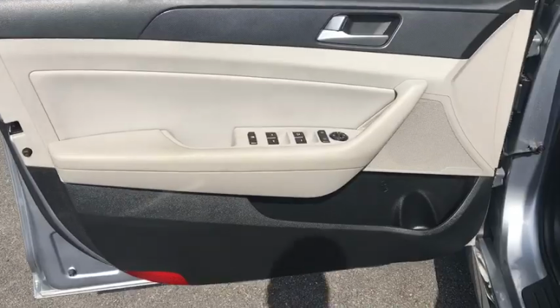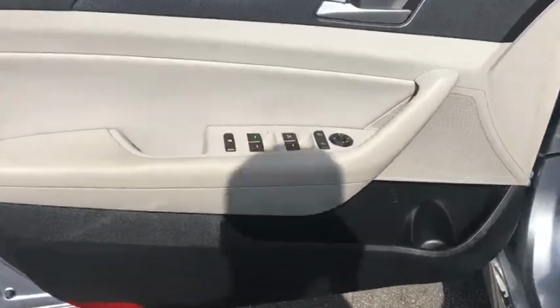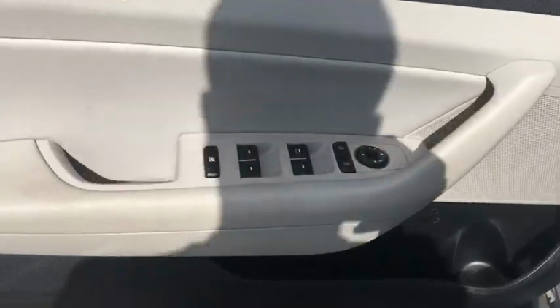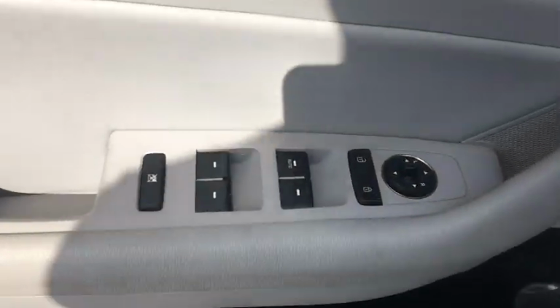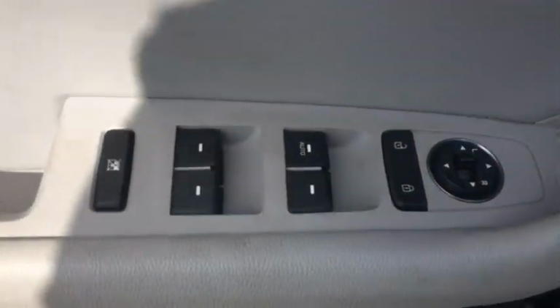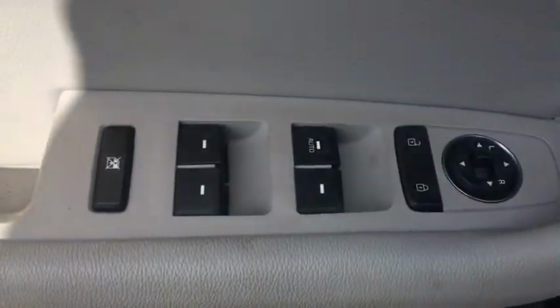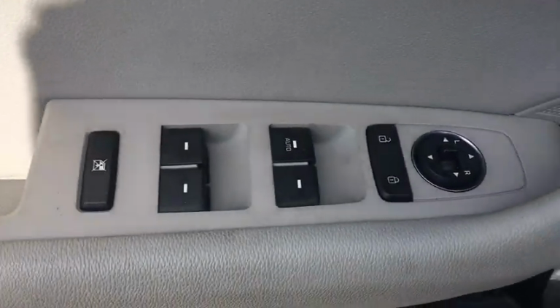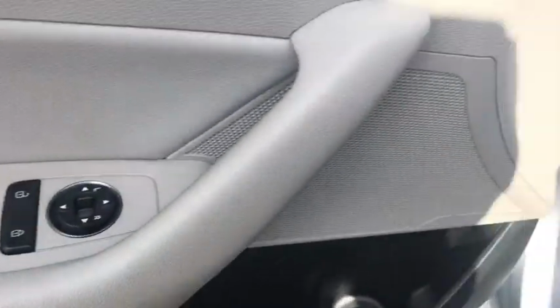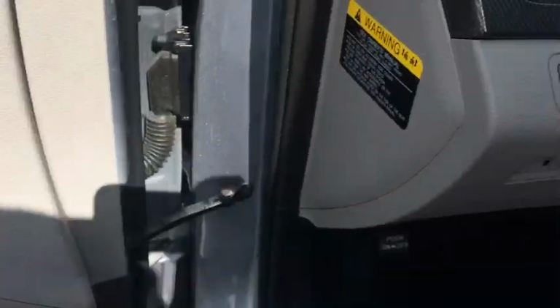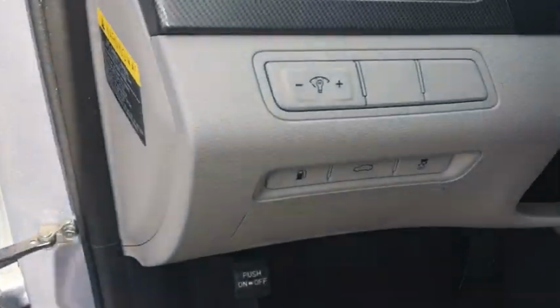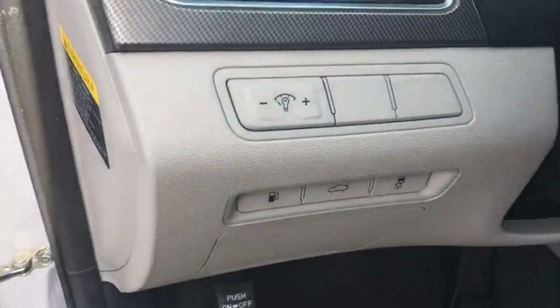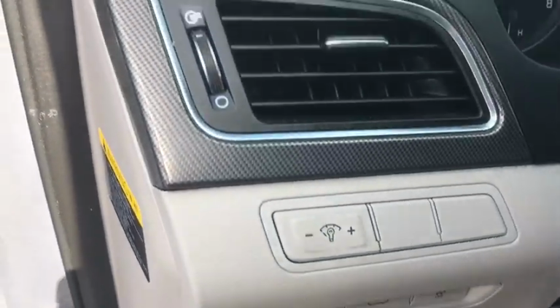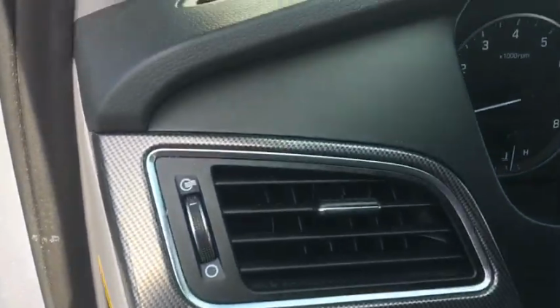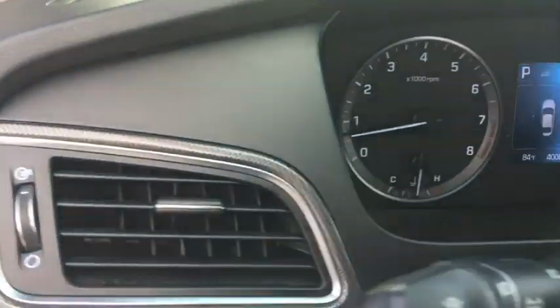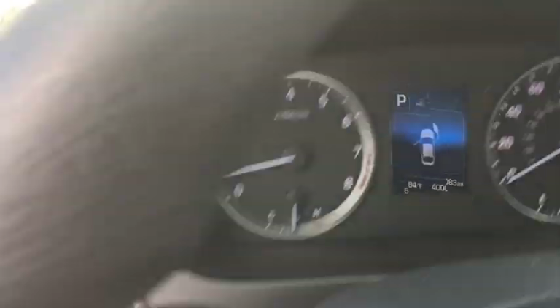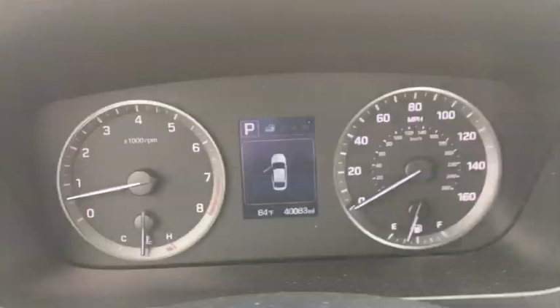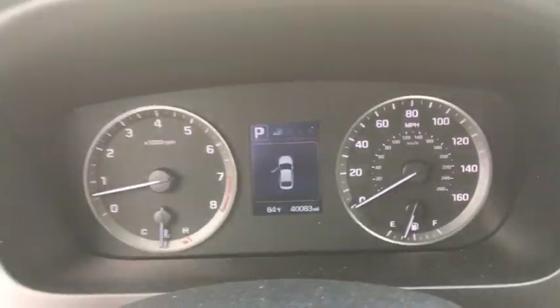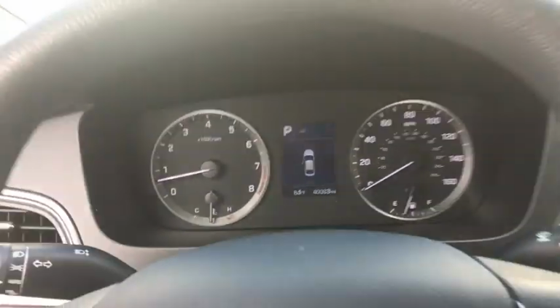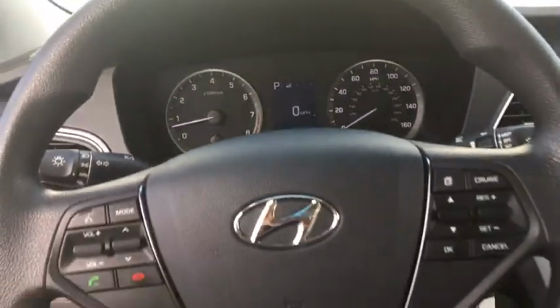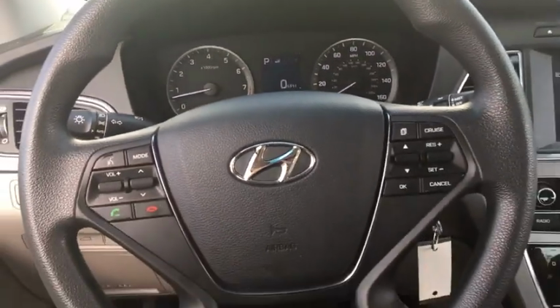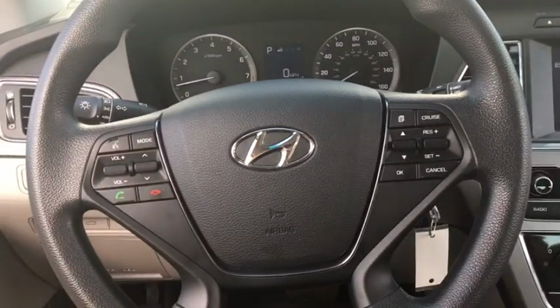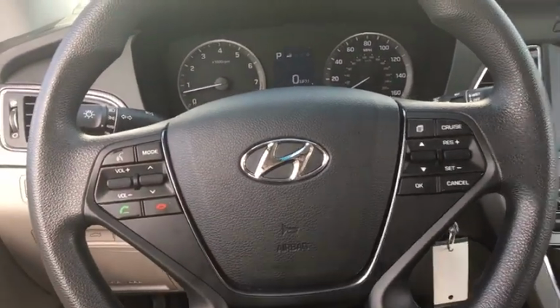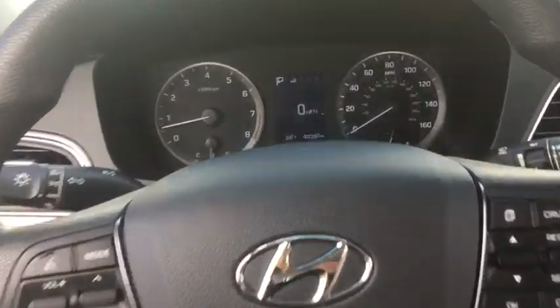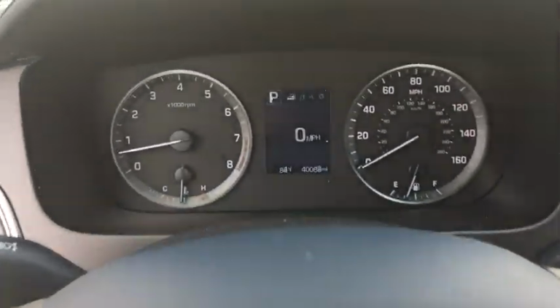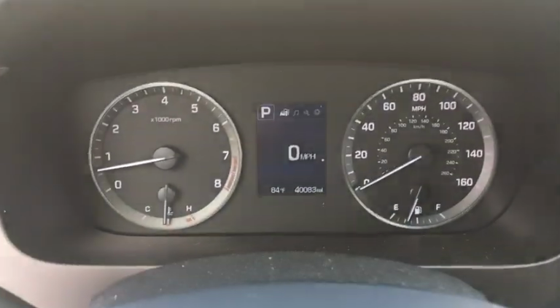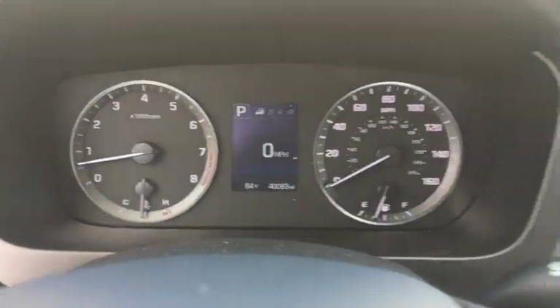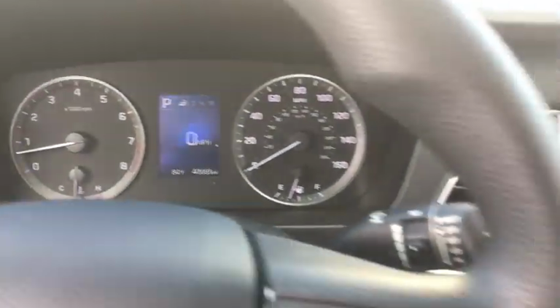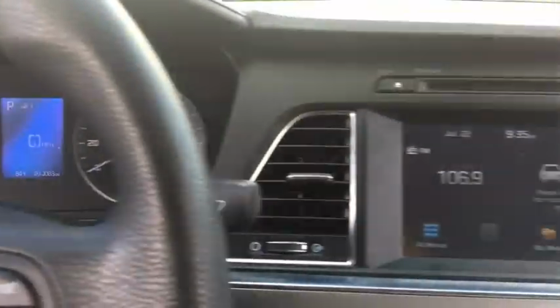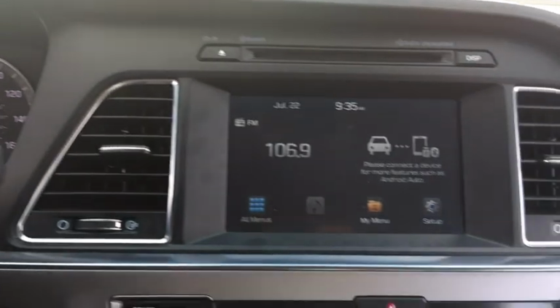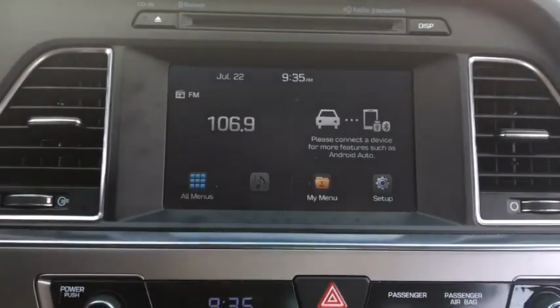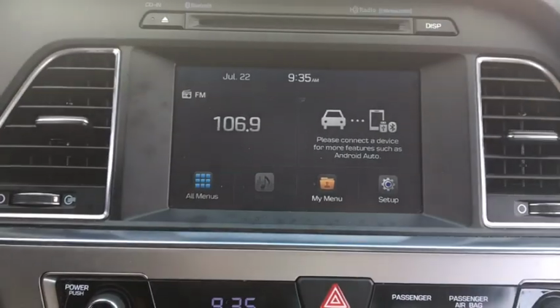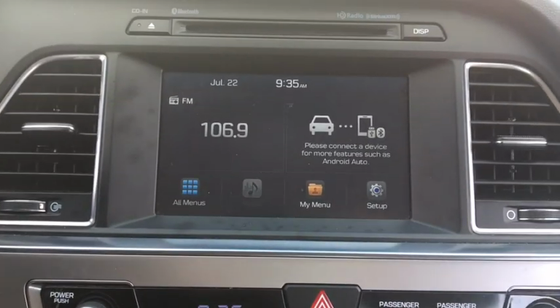This vehicle has less than 45,000 miles. Here are some of this vehicle's great options: traction control, stability control, Bluetooth, front-wheel drive, automatic transmission, cruise control.